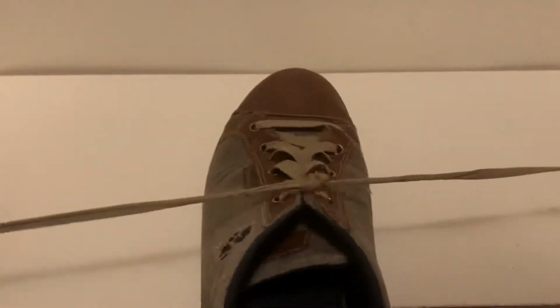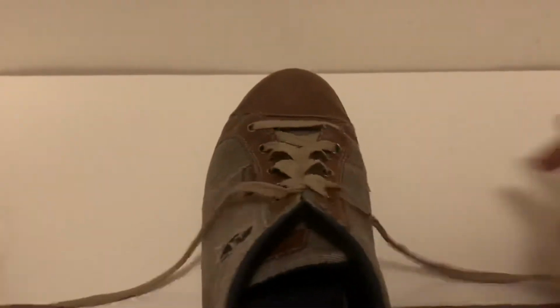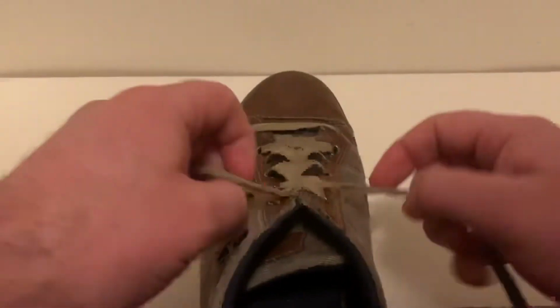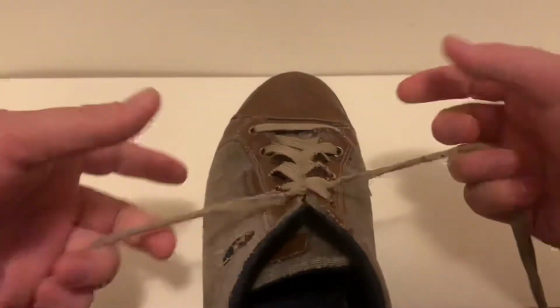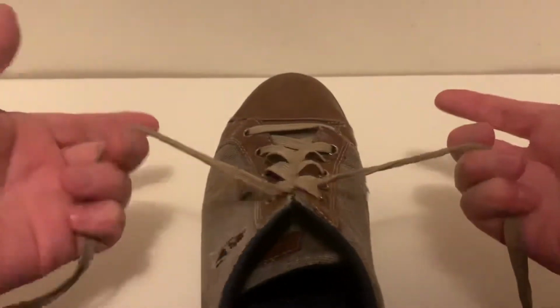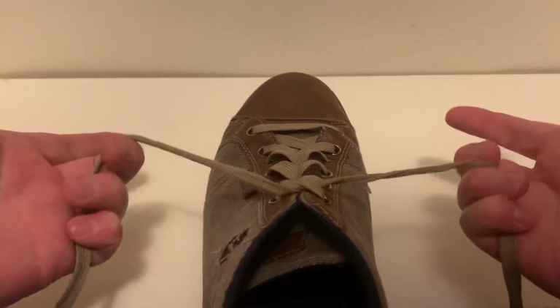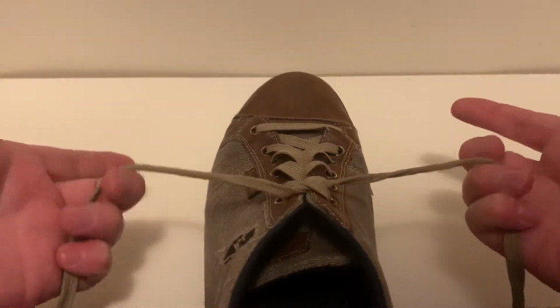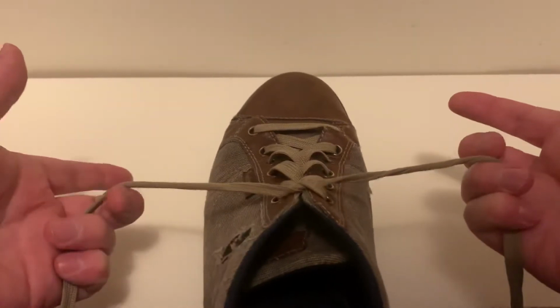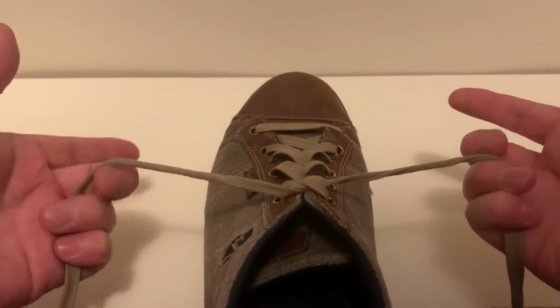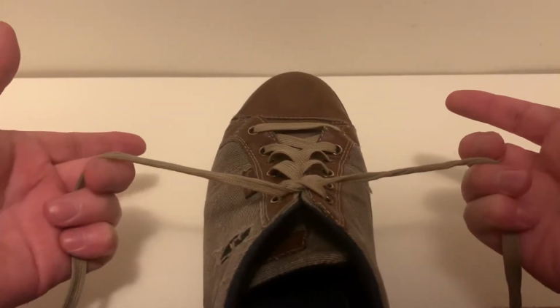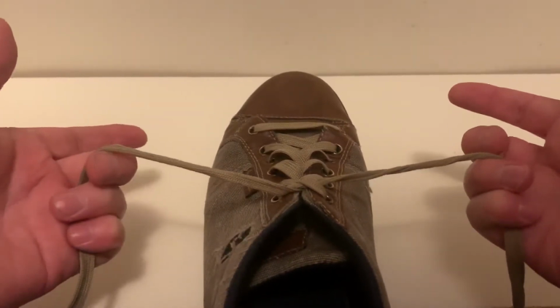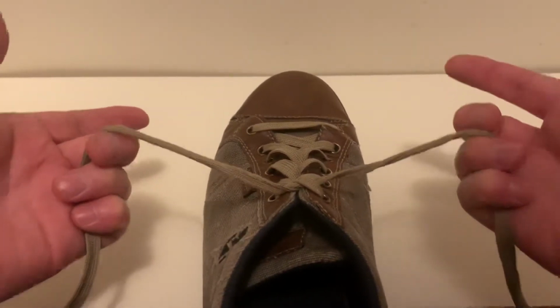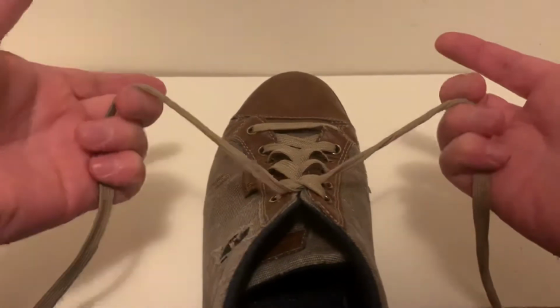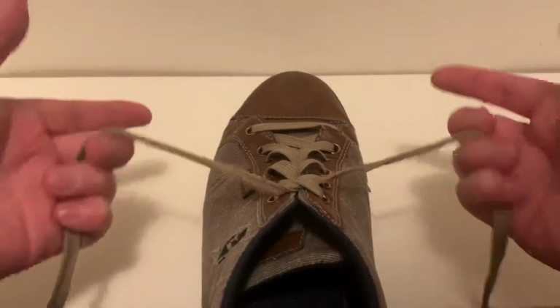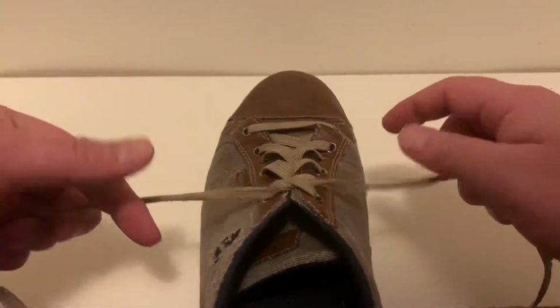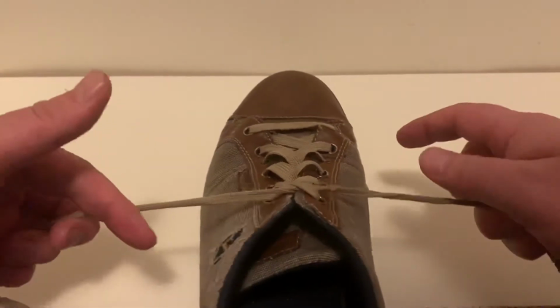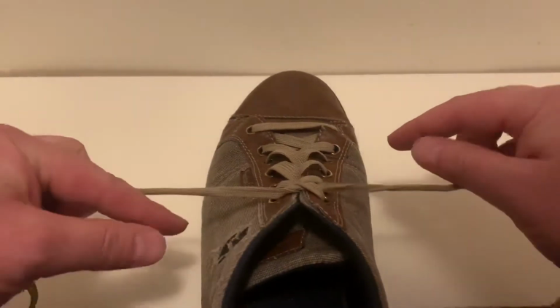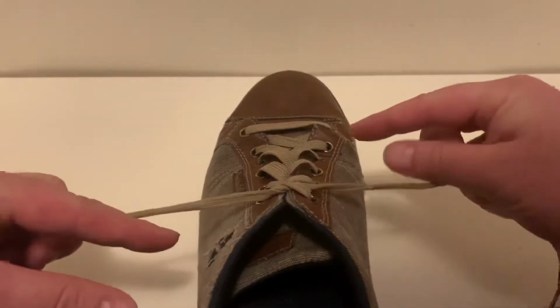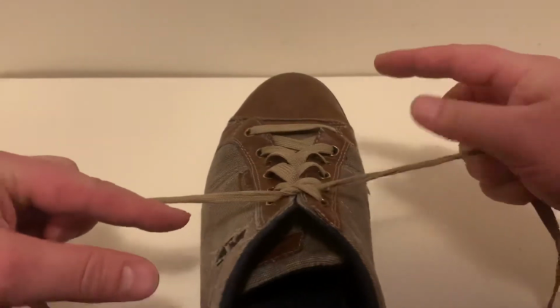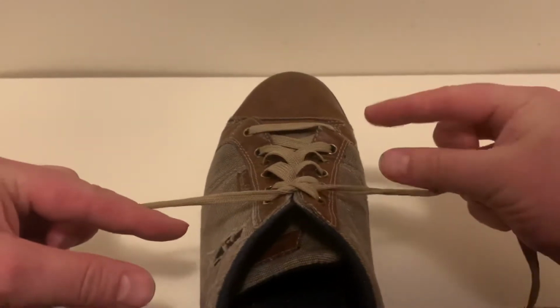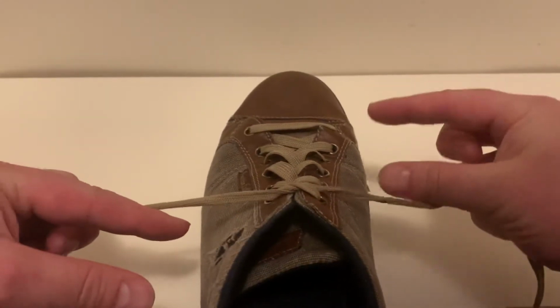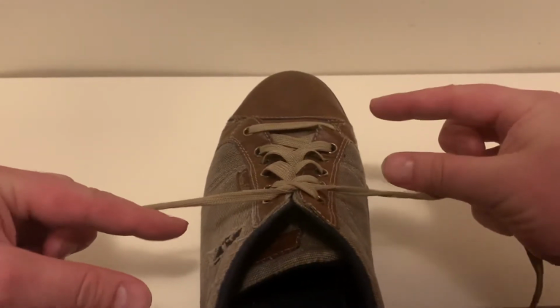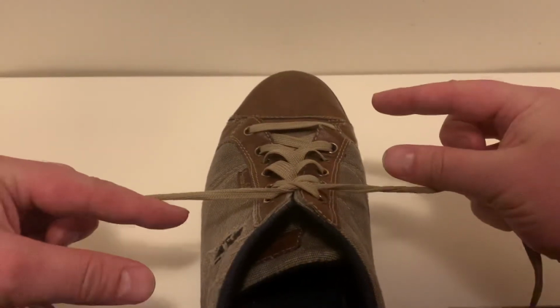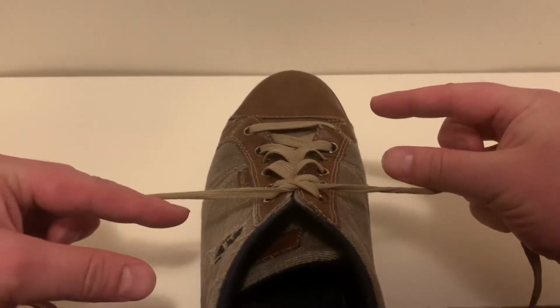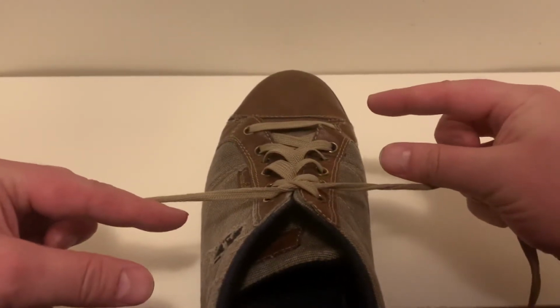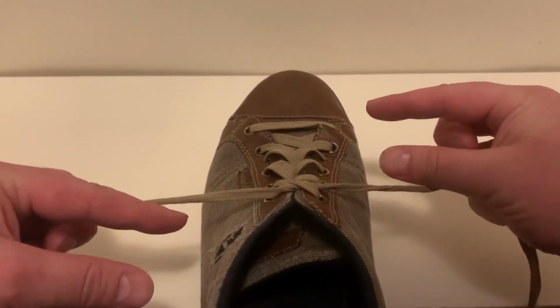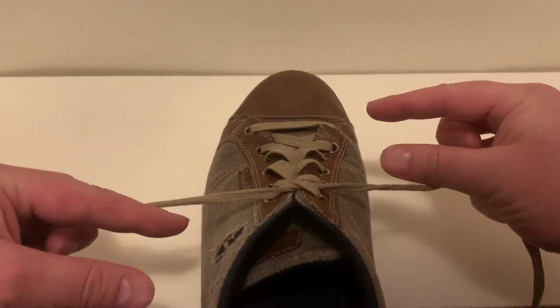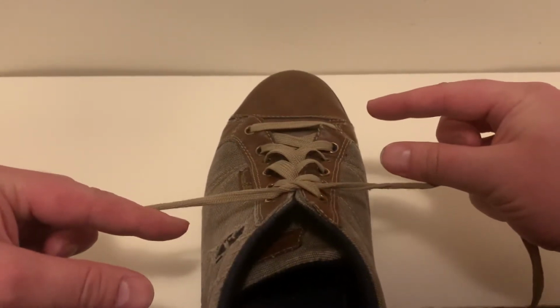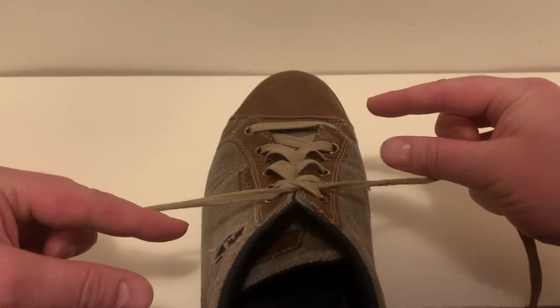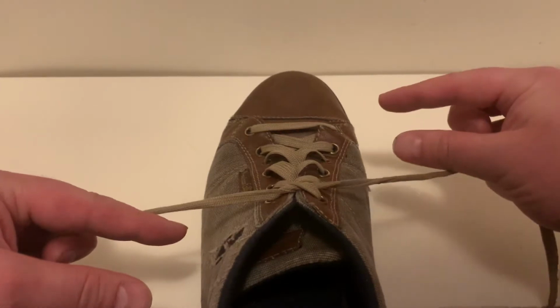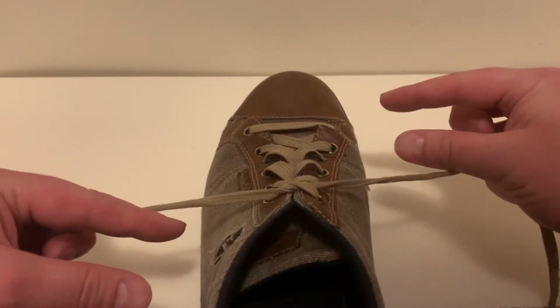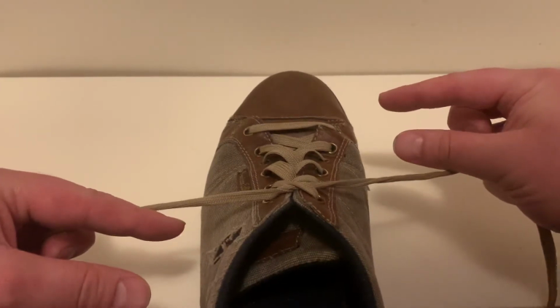To break it down, you grab the string, the shoelace, with your hands and you pull it taut. You keep your fingers parallel with each other but symmetric with respect to the knot.